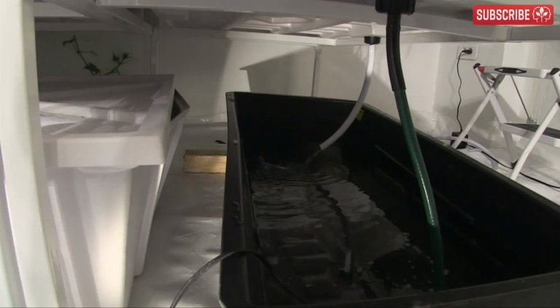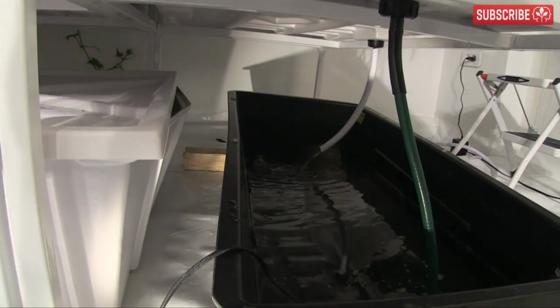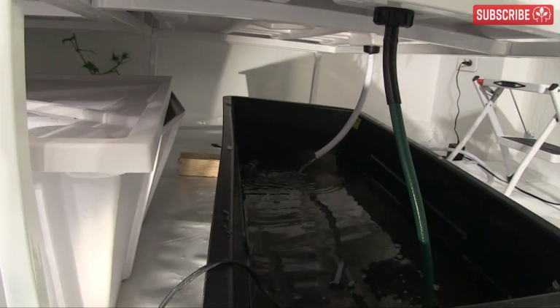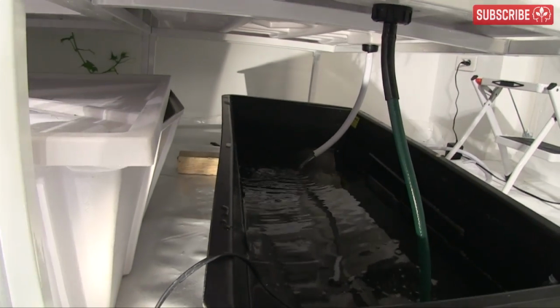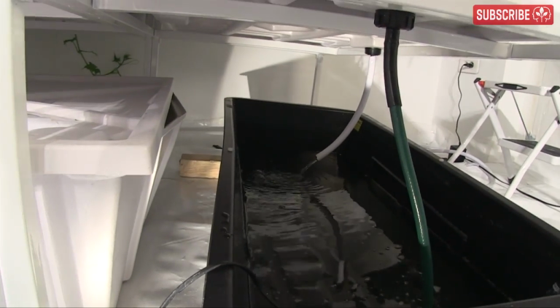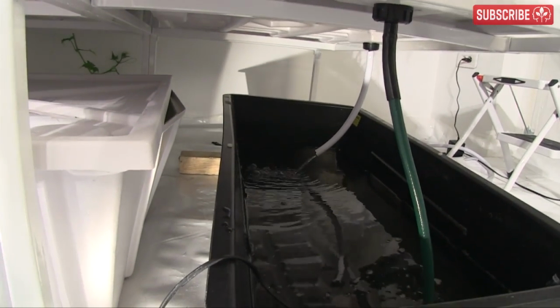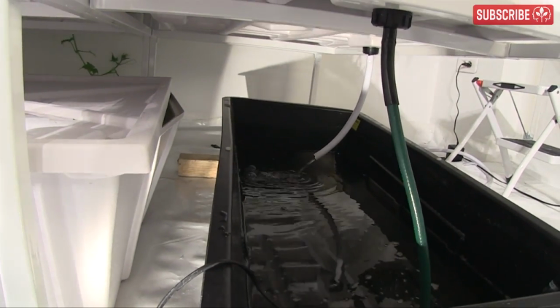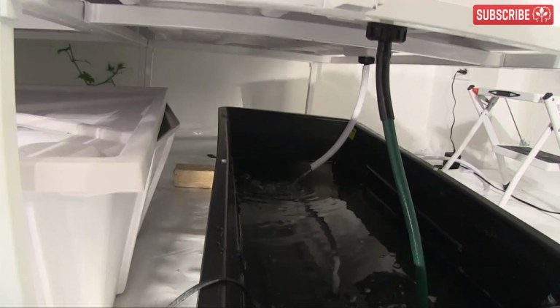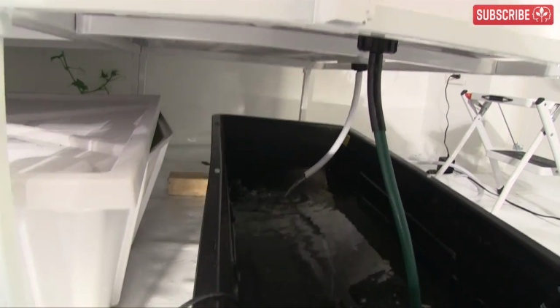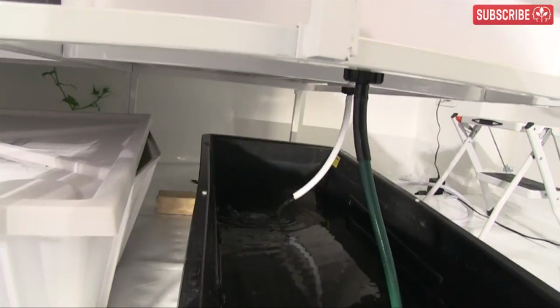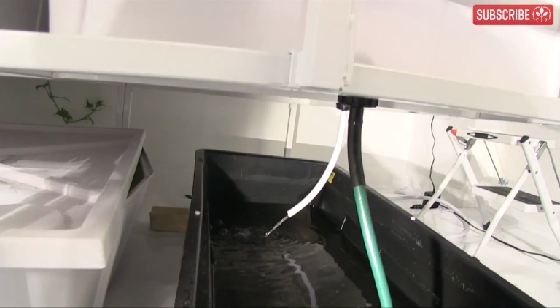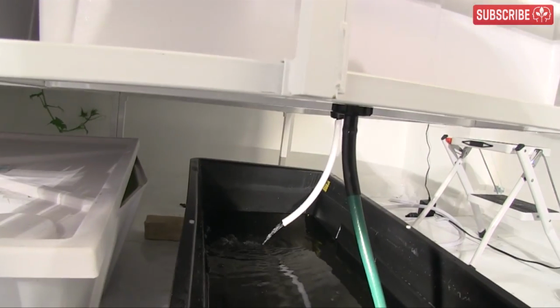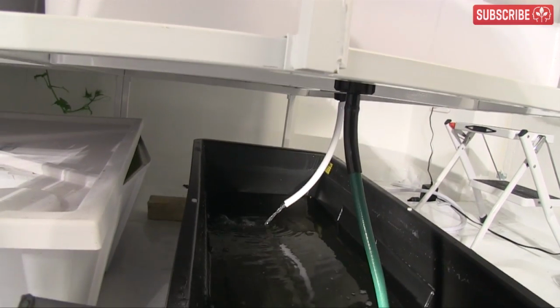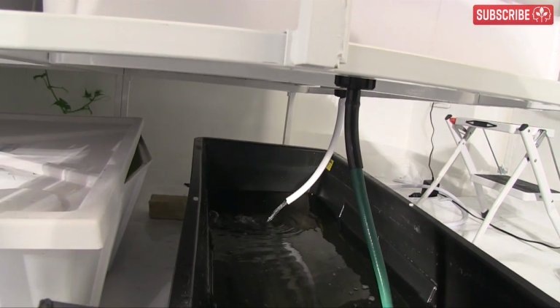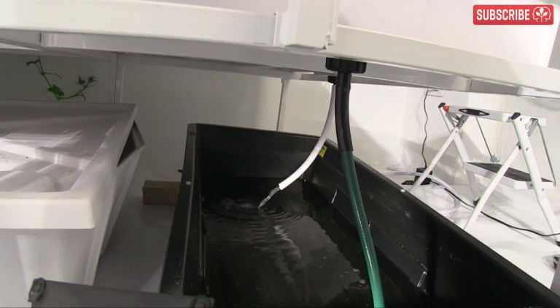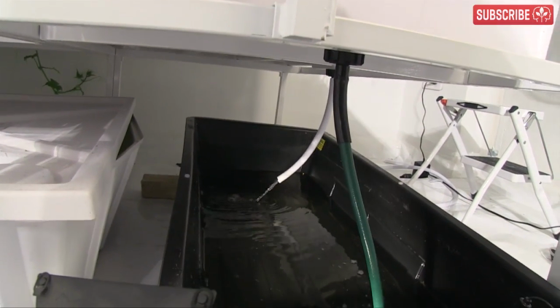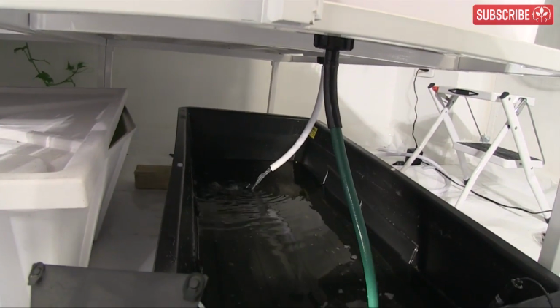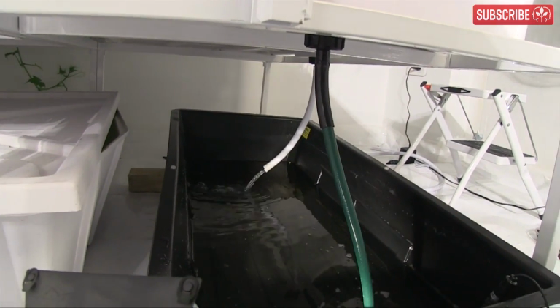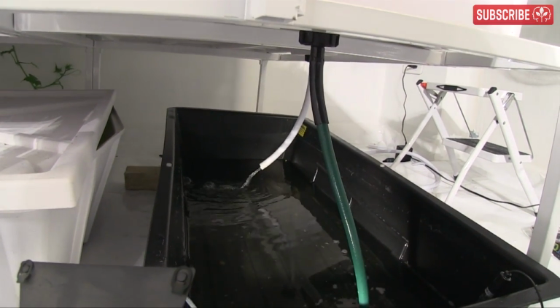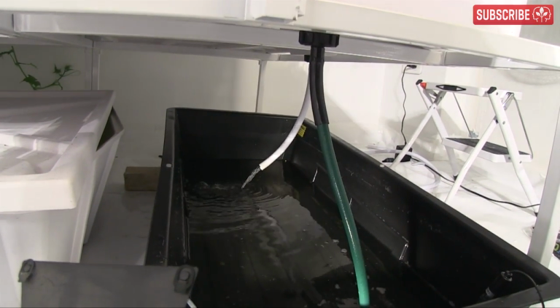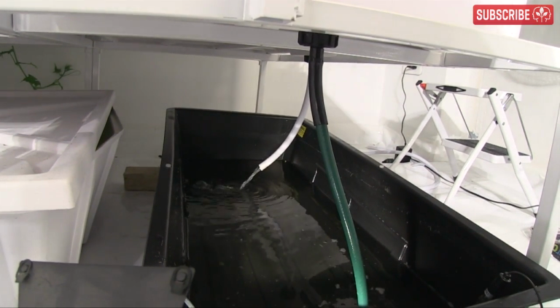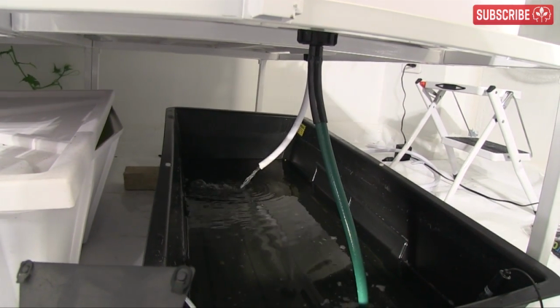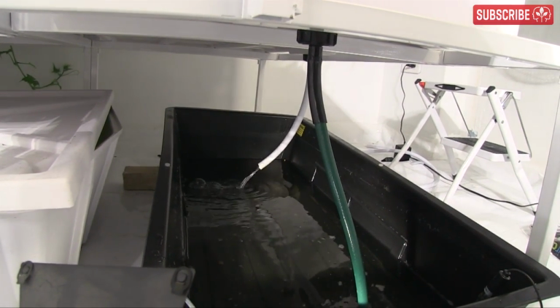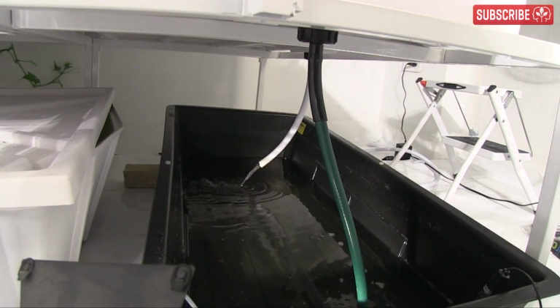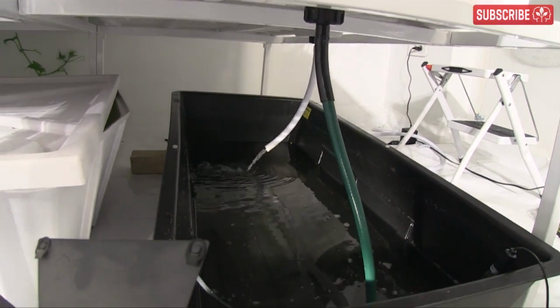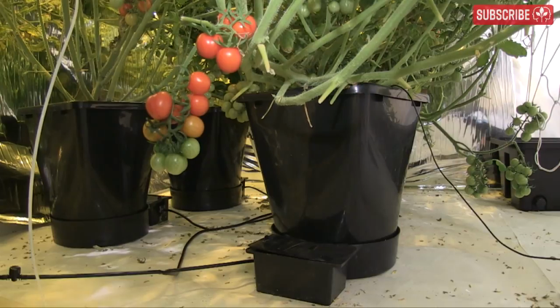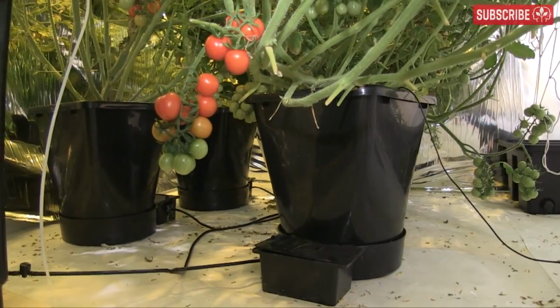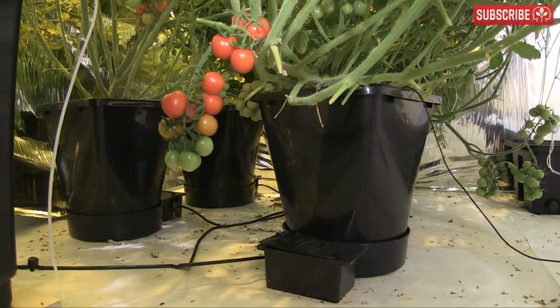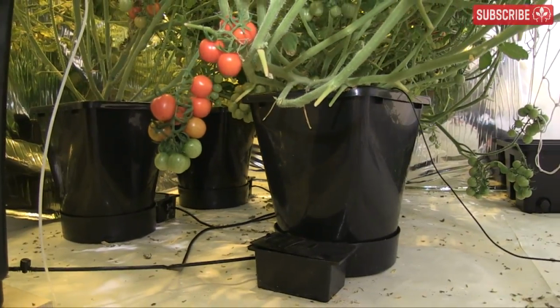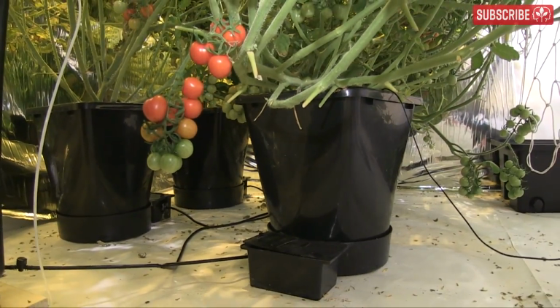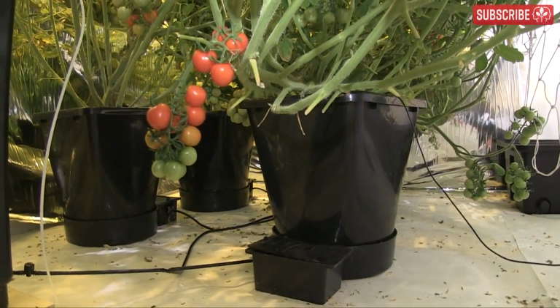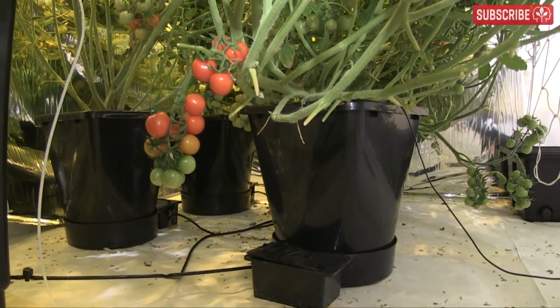I don't recommend this technique for flood and drain tables, as levels can go down a lot with each irrigation, meaning you could end up overflowing your primary reservoir. It's better for NFT, drippers, and wicking systems.